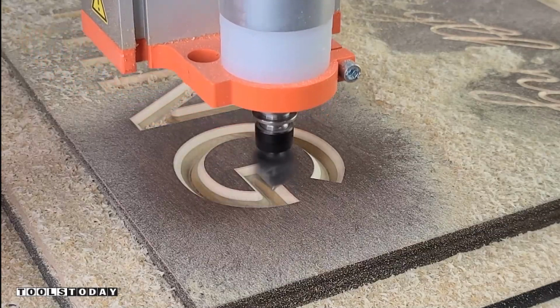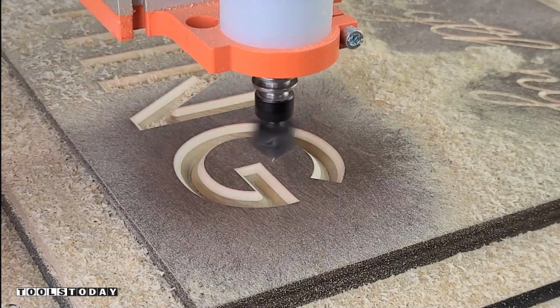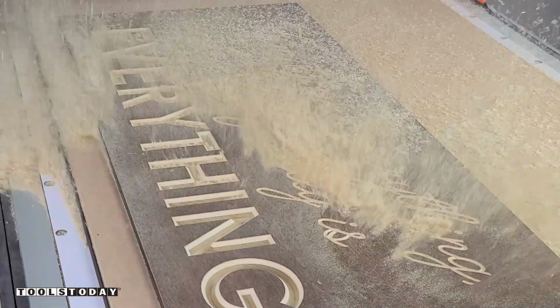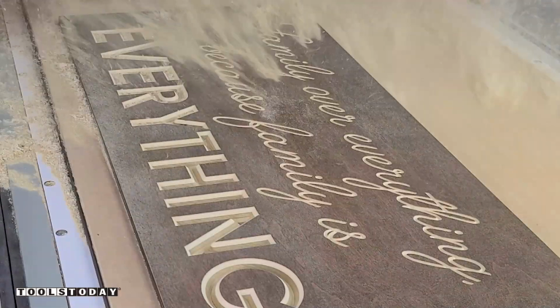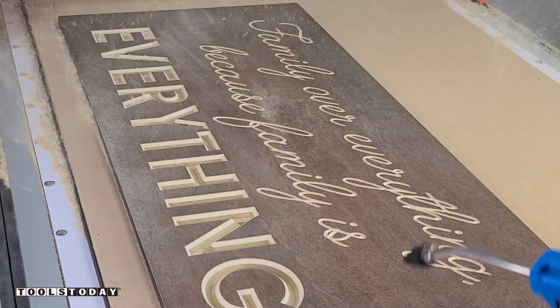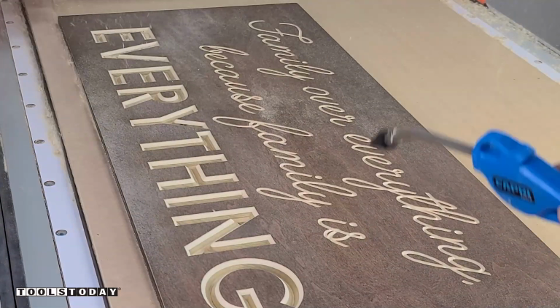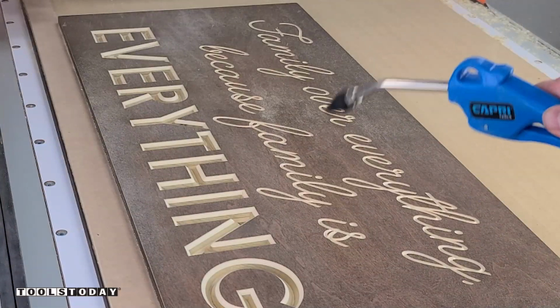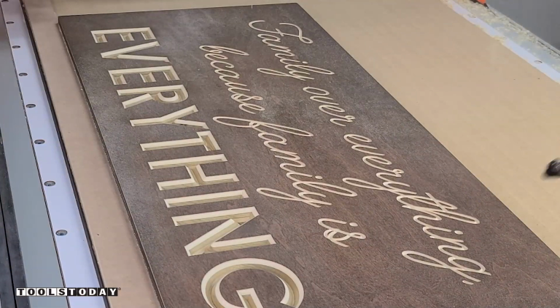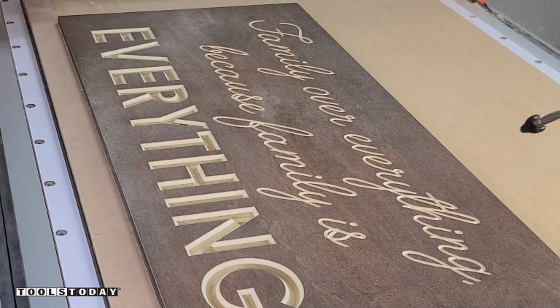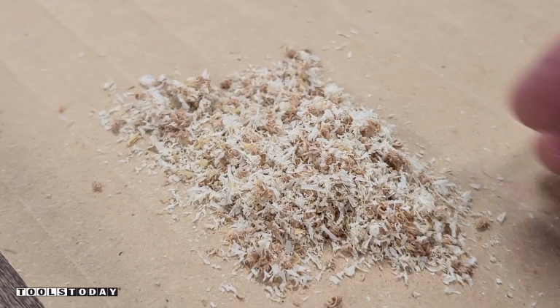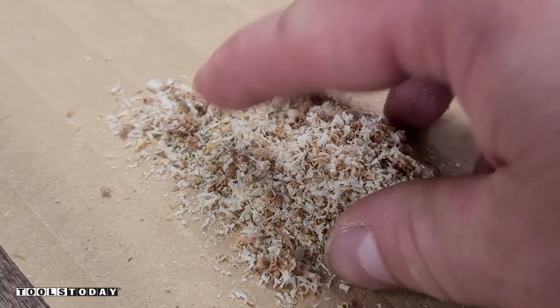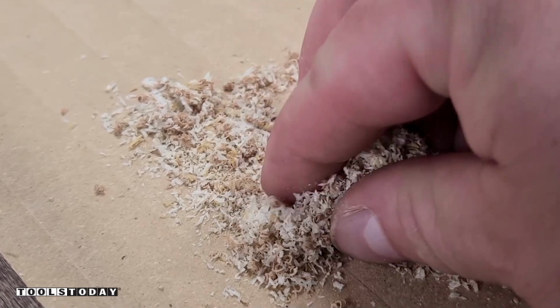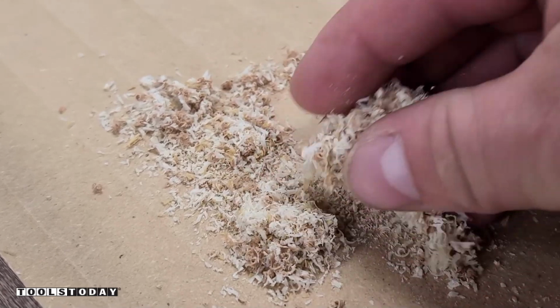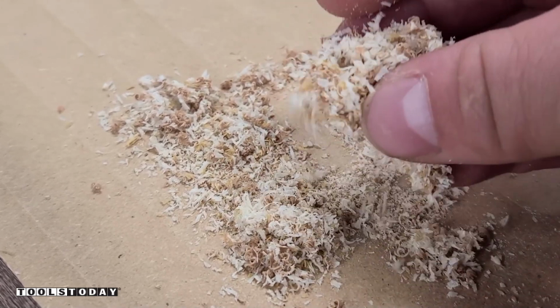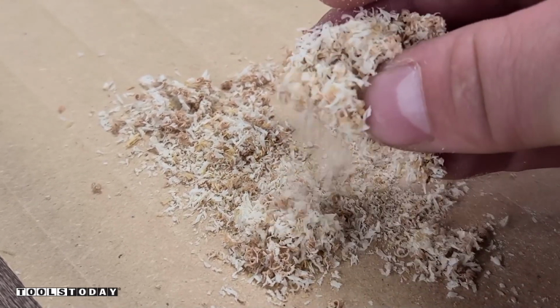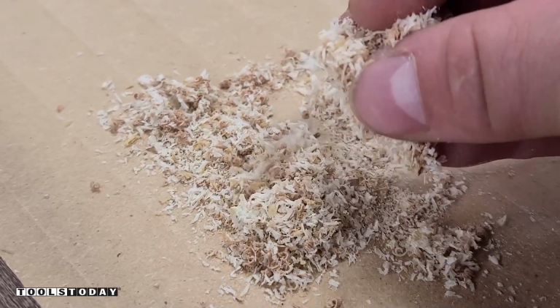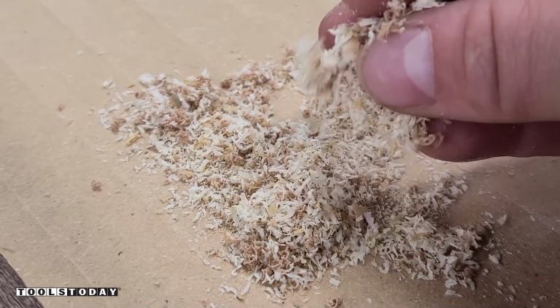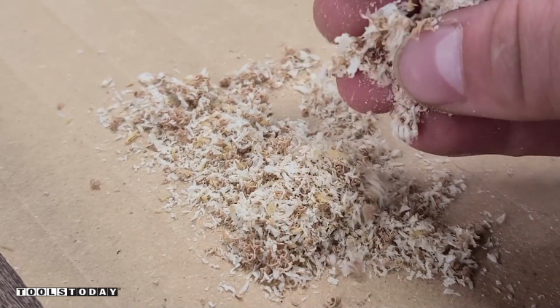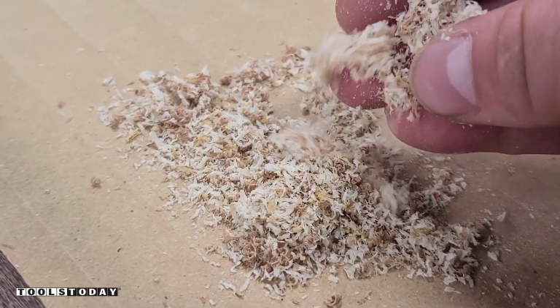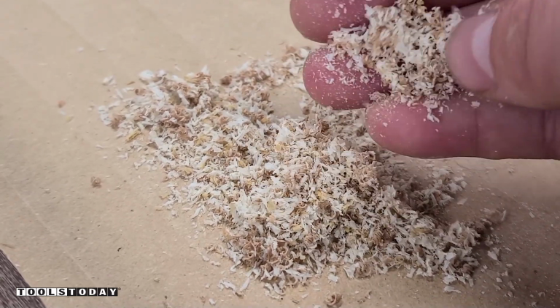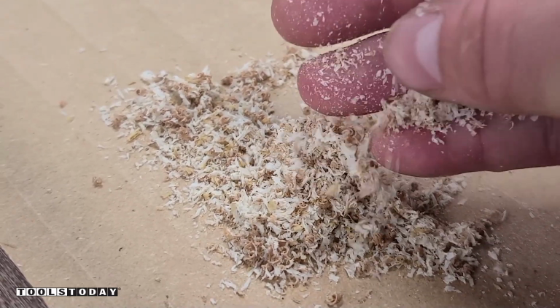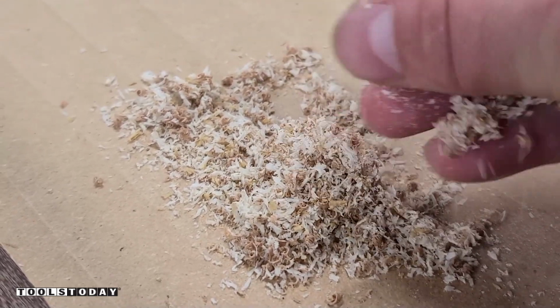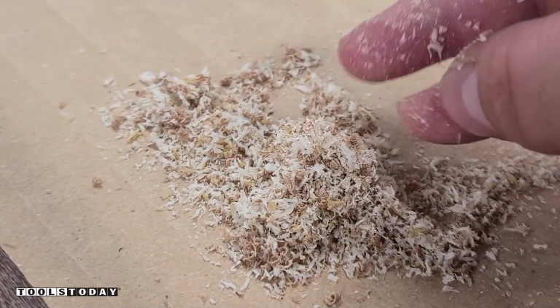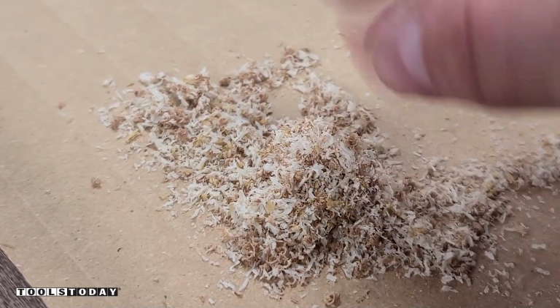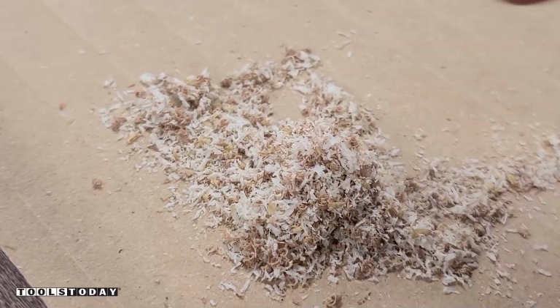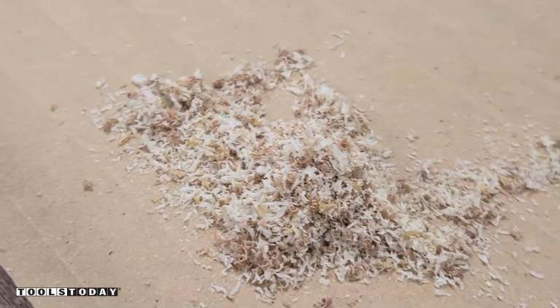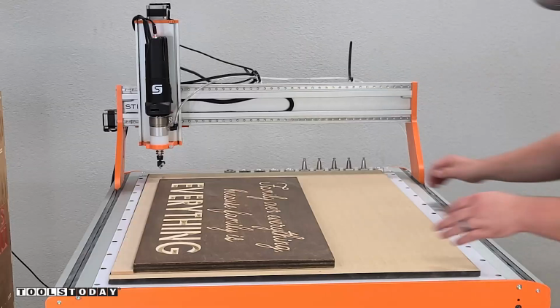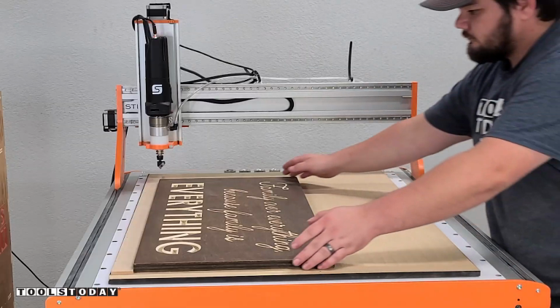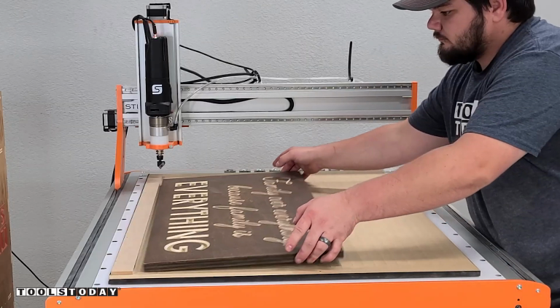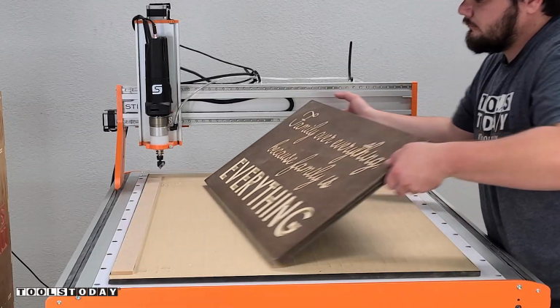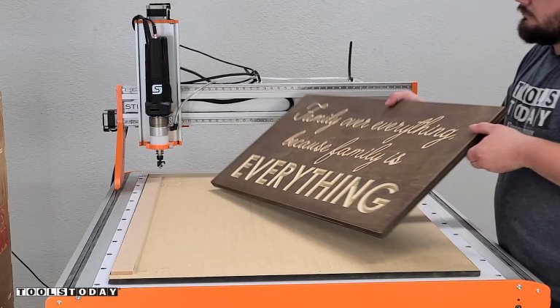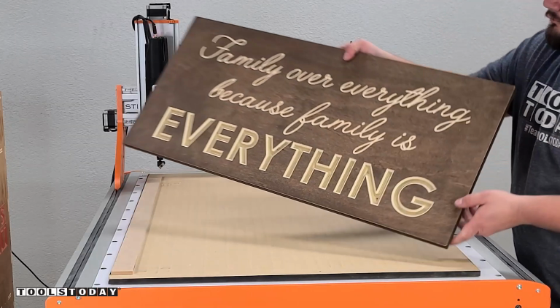Everything turned out really nice — super happy with the way it looks and absolutely love the message of the sign. You can see here we got really nice chips when carving. This is exactly what you want to see — you want to see chips, not sawdust, whenever you're cutting anything.